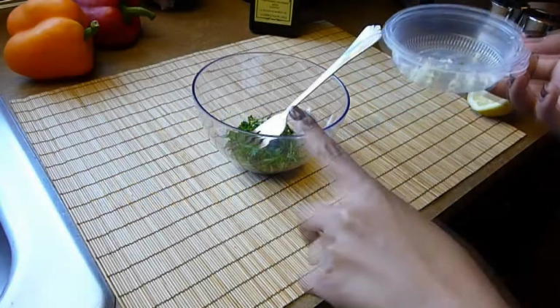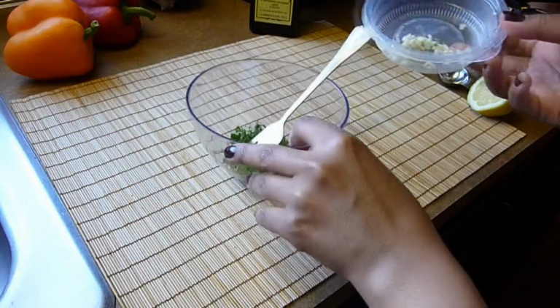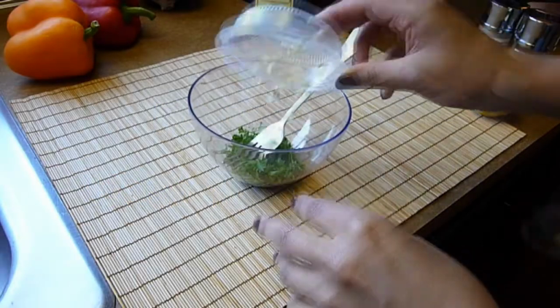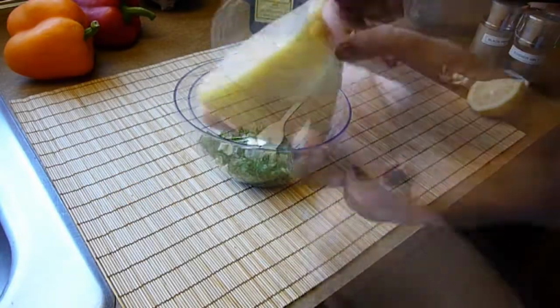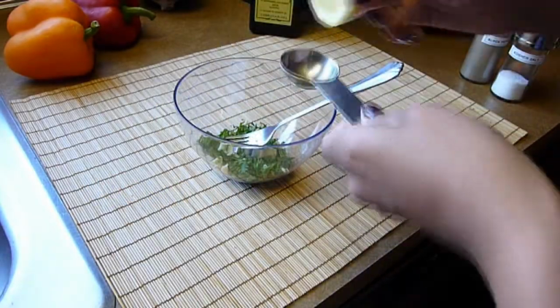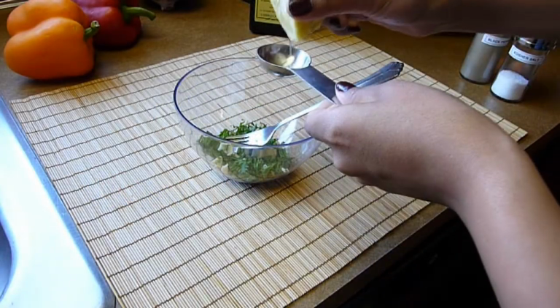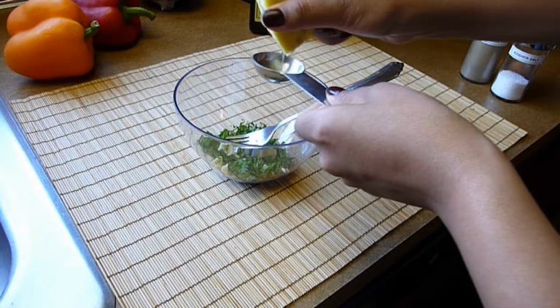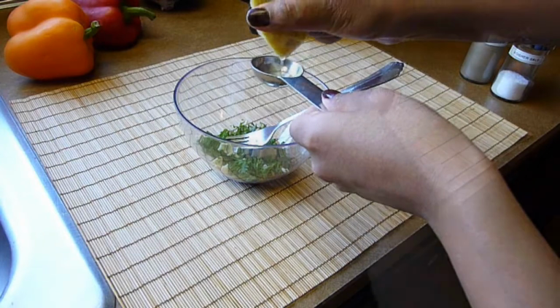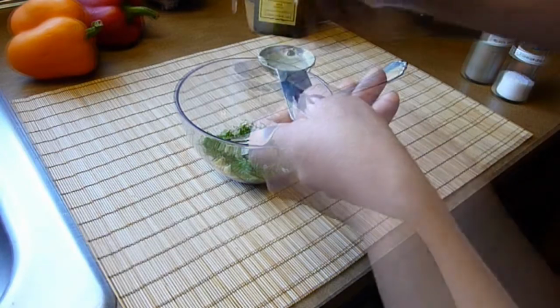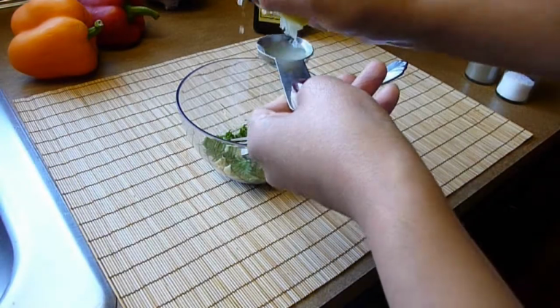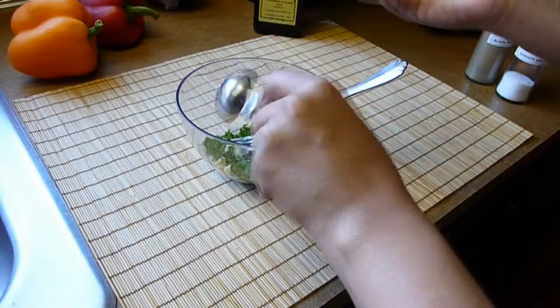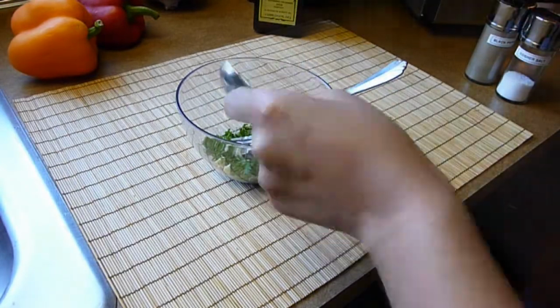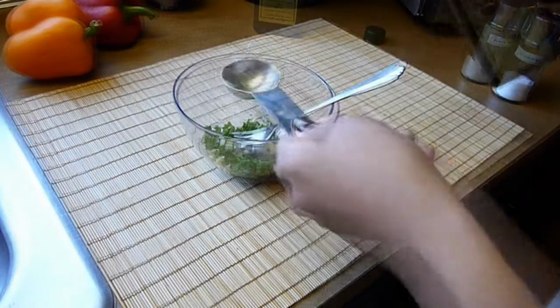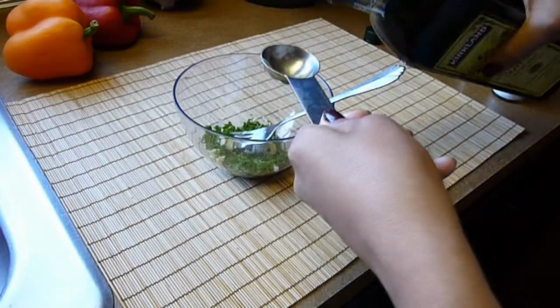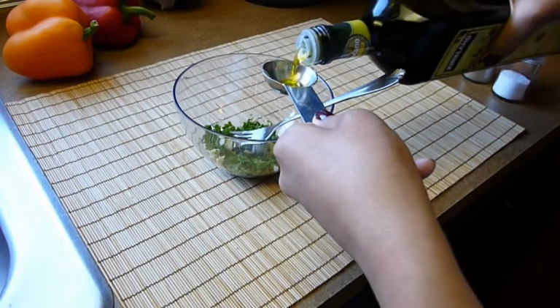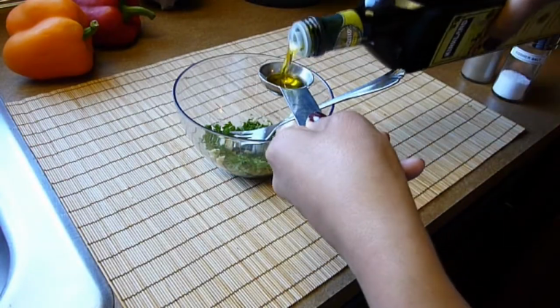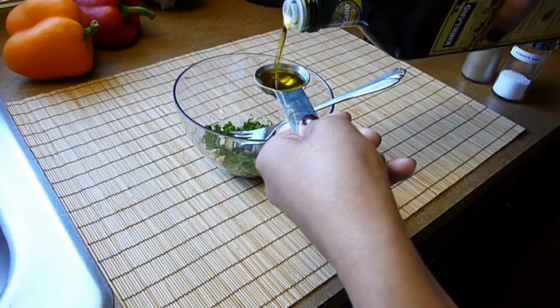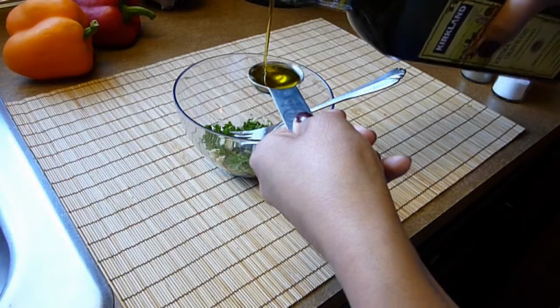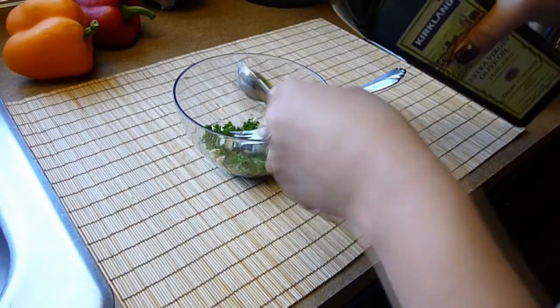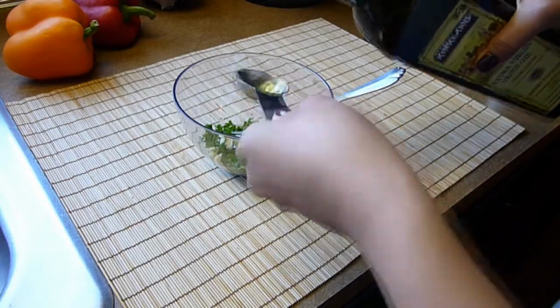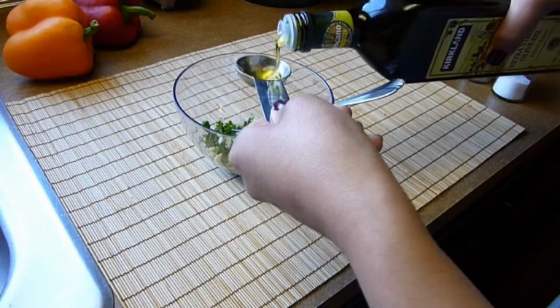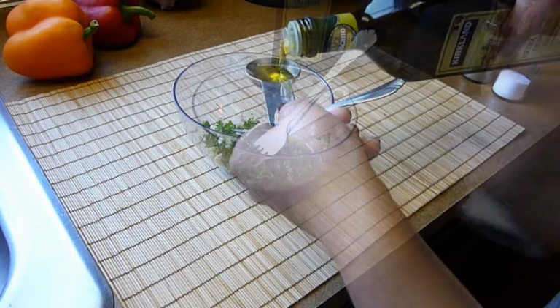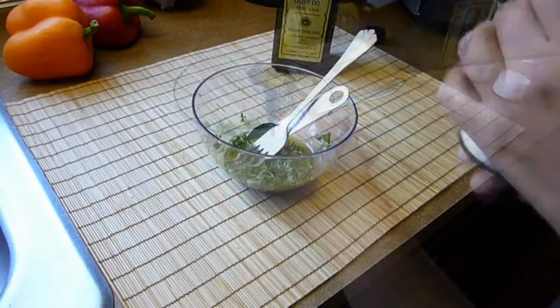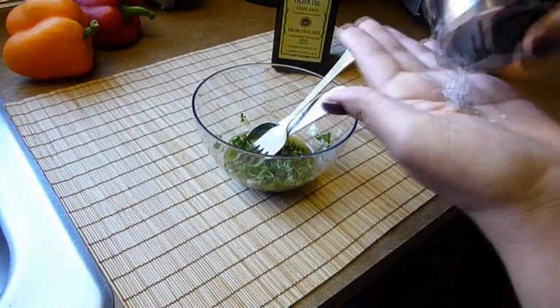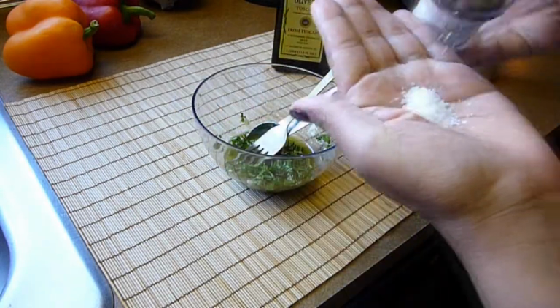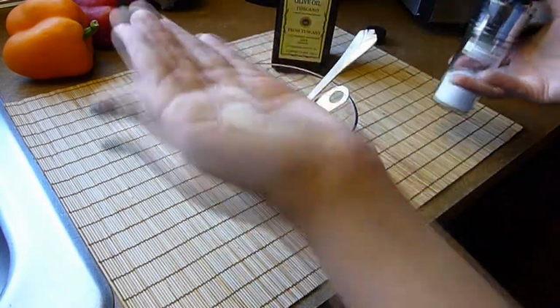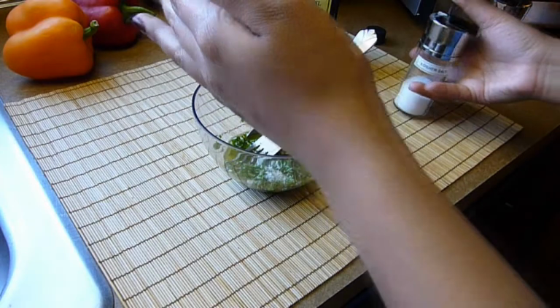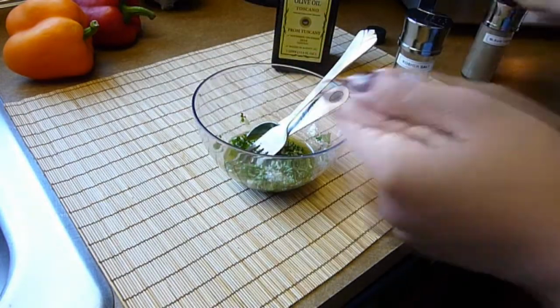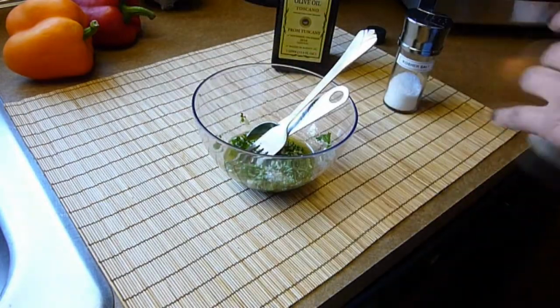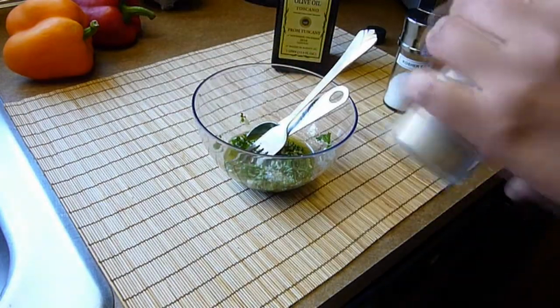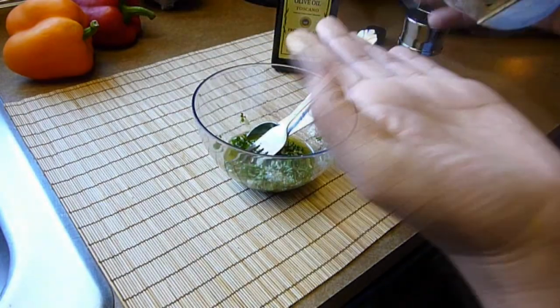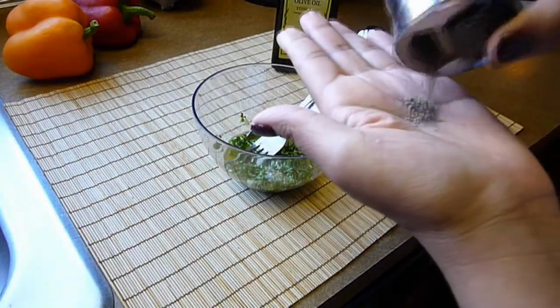I'm going to start with the dressing. We're going to combine the fresh parsley with the minced garlic, the lemon juice, and three tablespoons of extra virgin olive oil. We're going to season with a teaspoon of salt and a teaspoon of ground black pepper. Mix well and set aside.